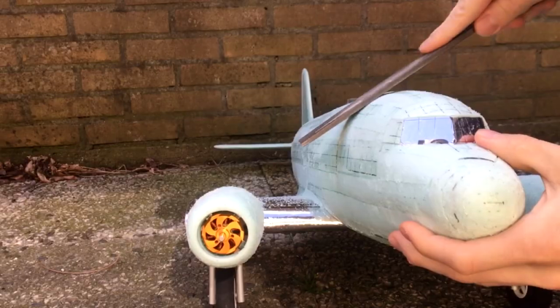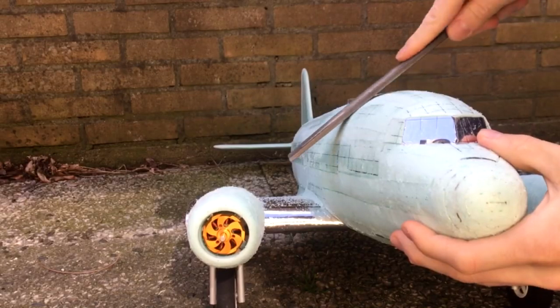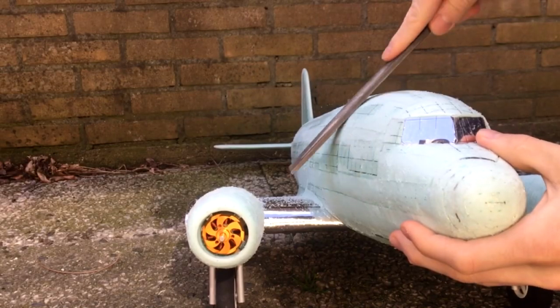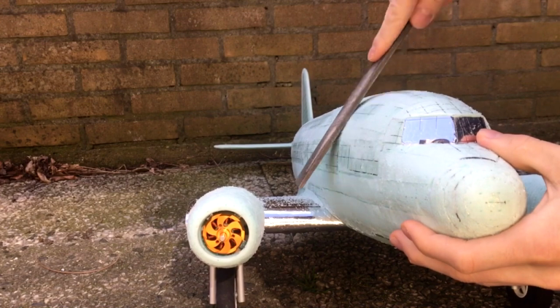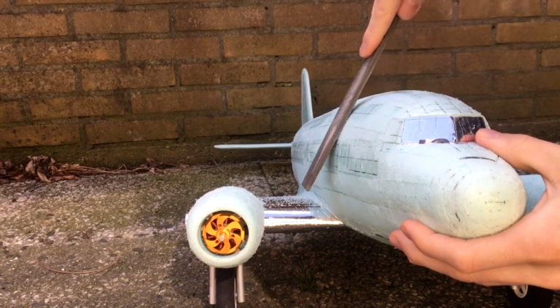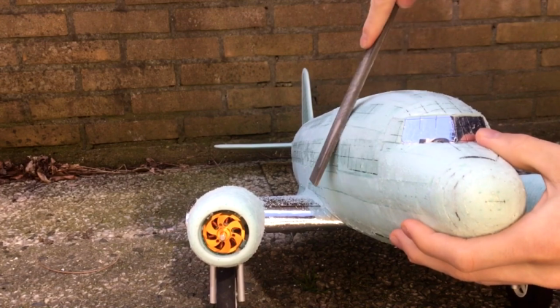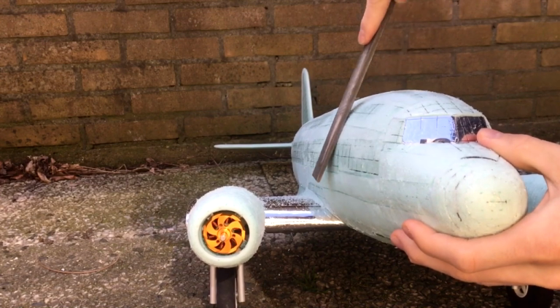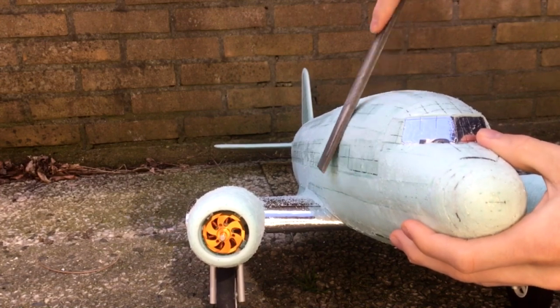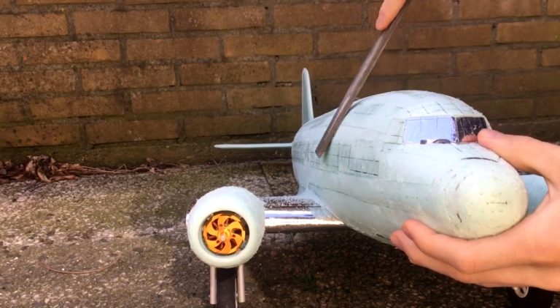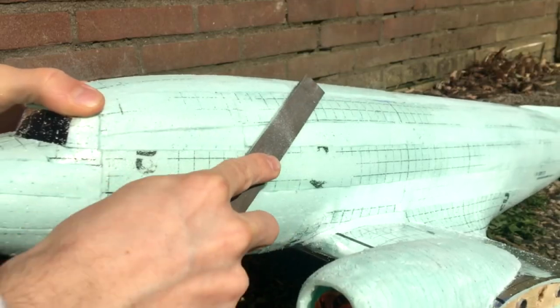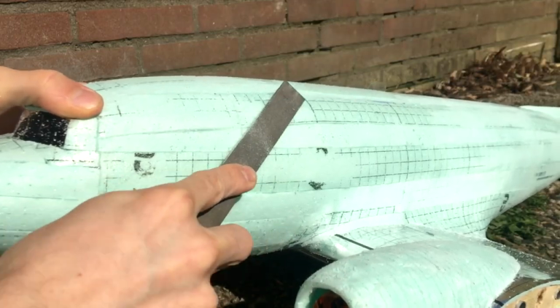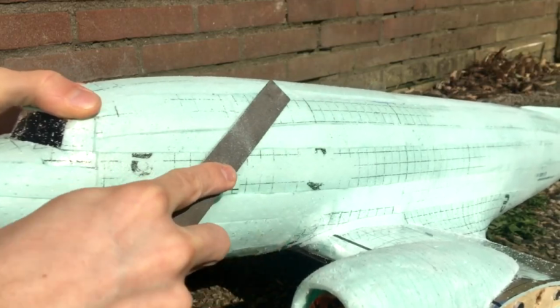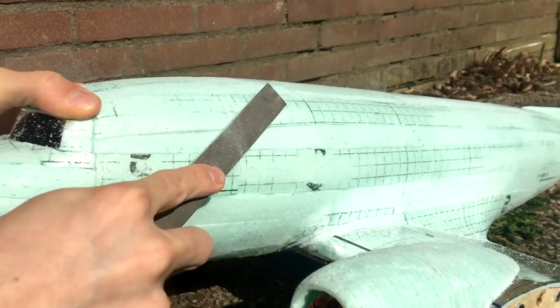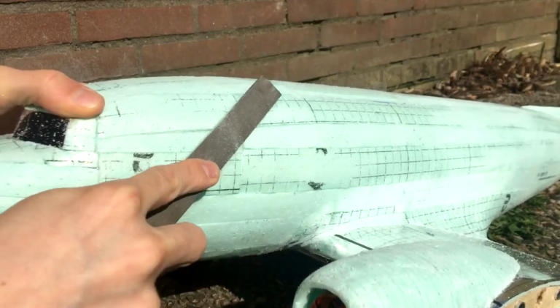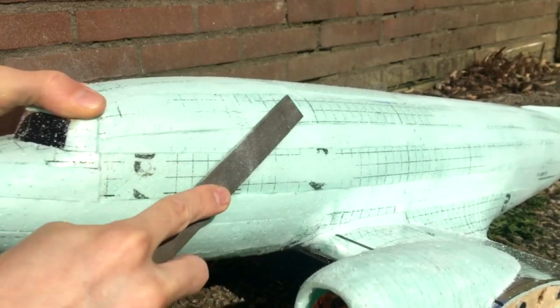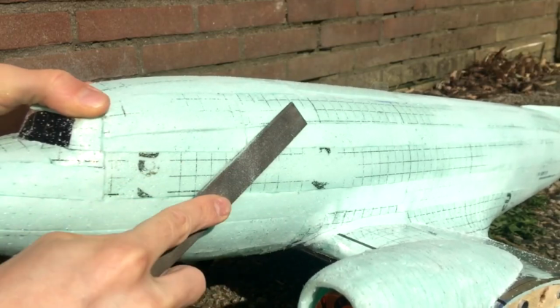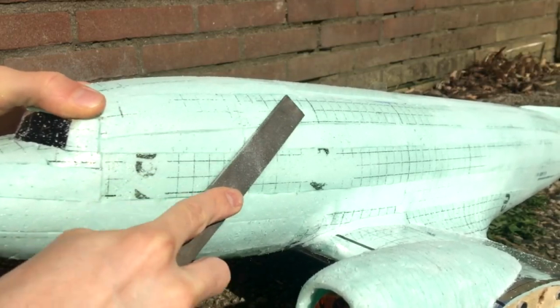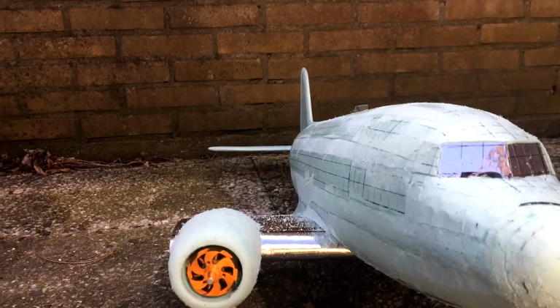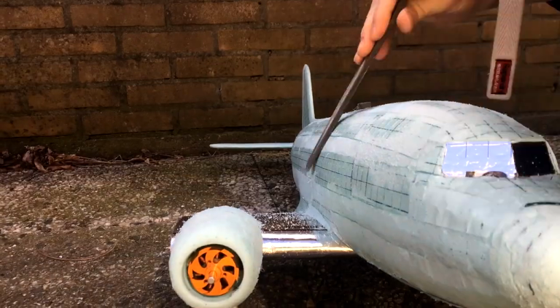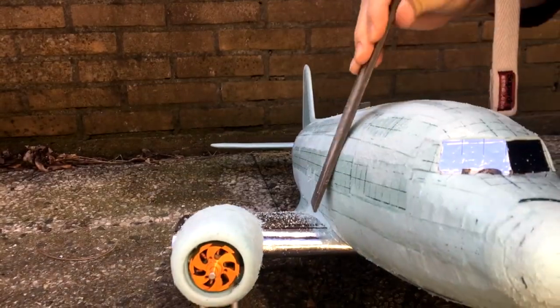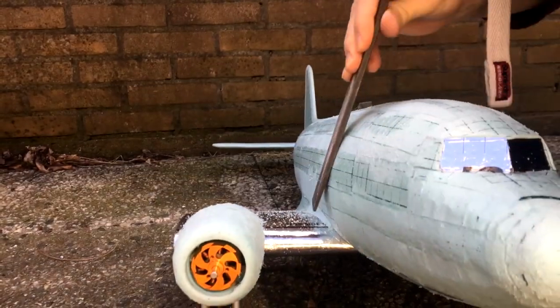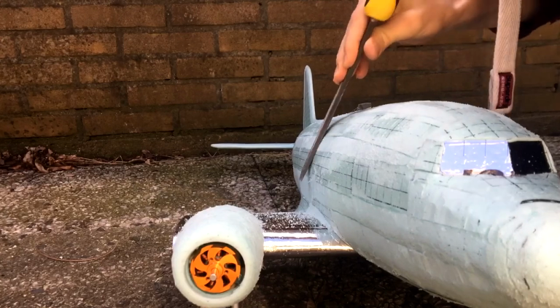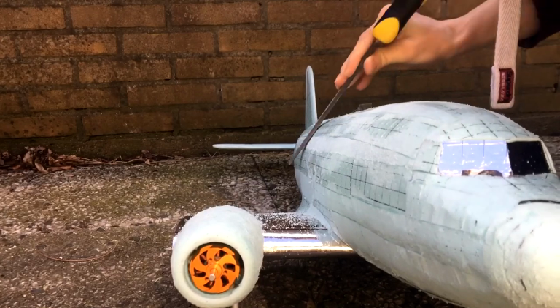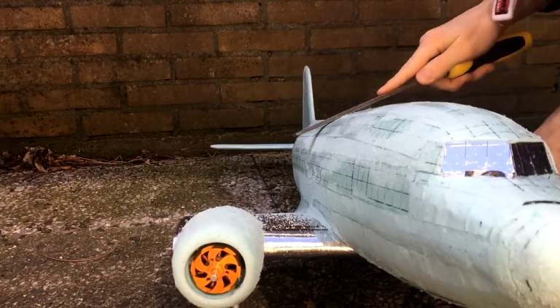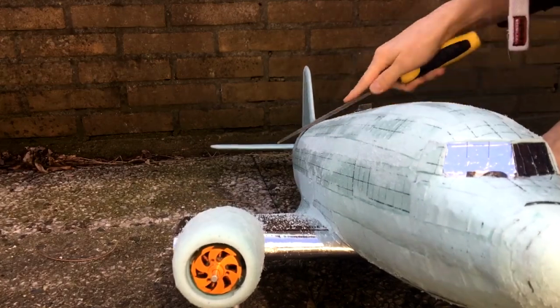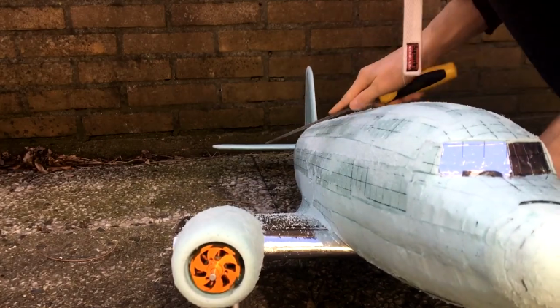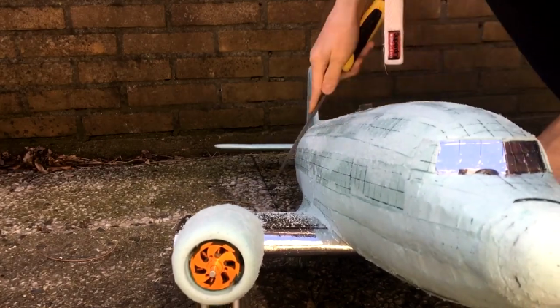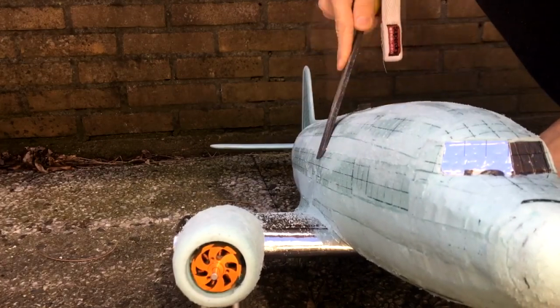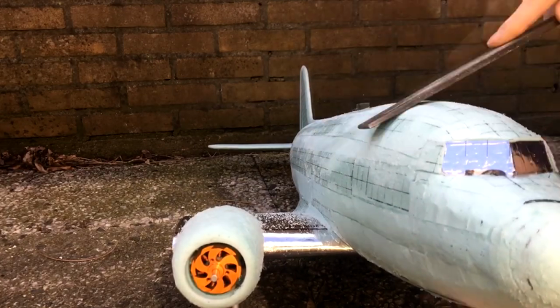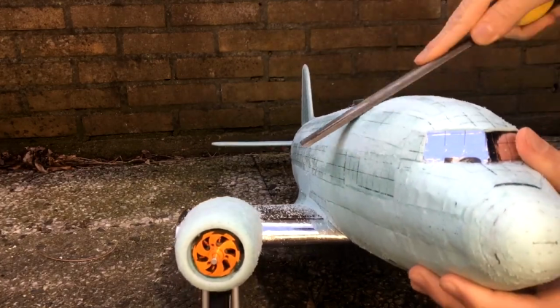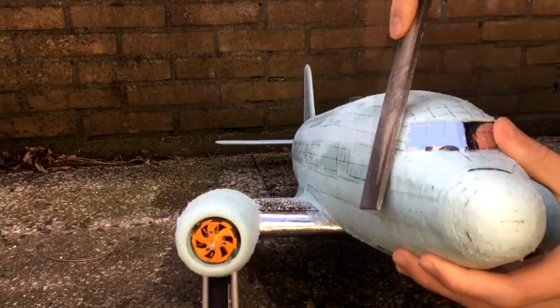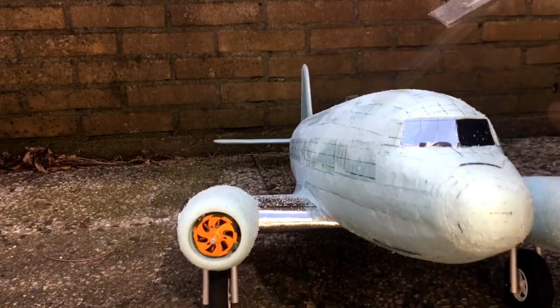Then I sanded the whole fuselage using a file. It is important to use a file instead of sandpaper because sandpaper cannot sand the hot glue.